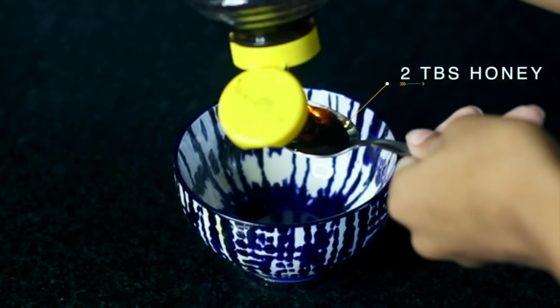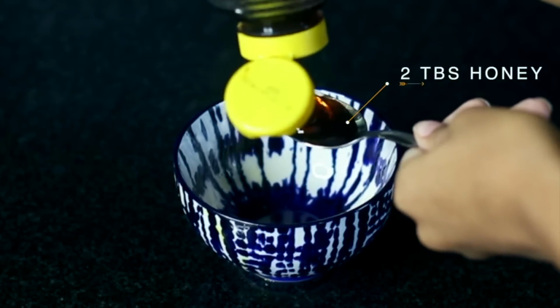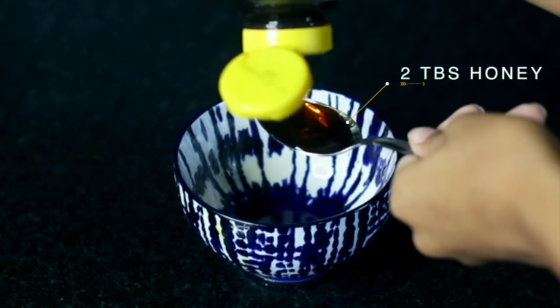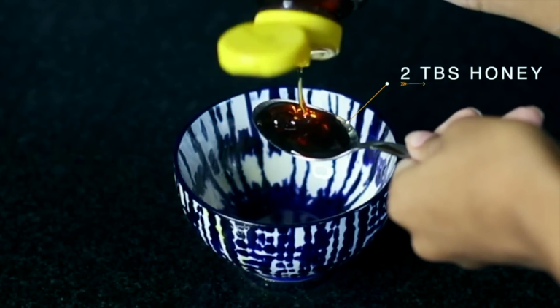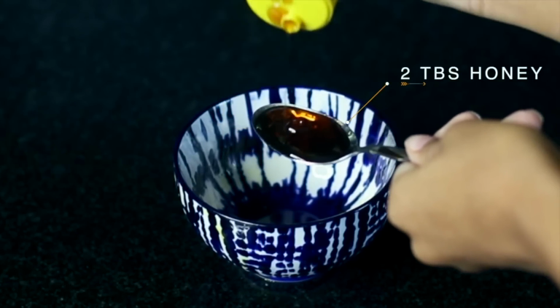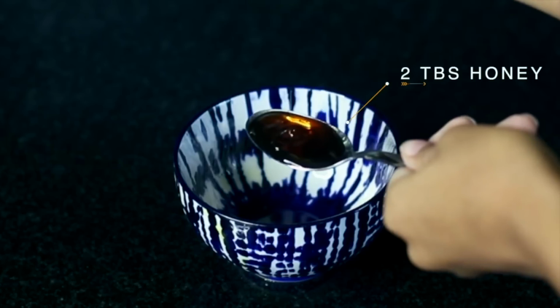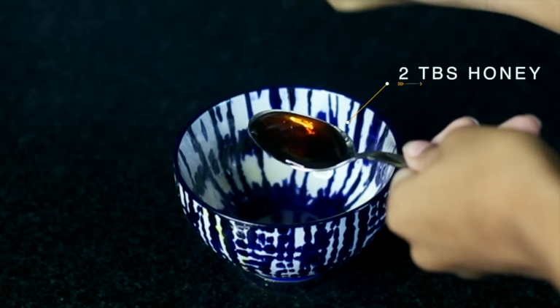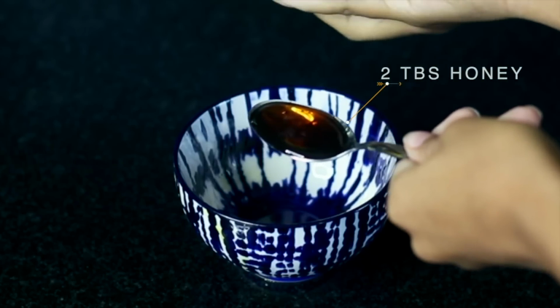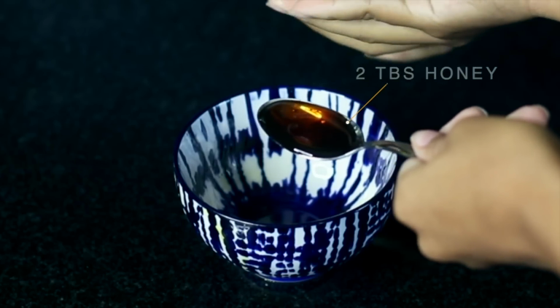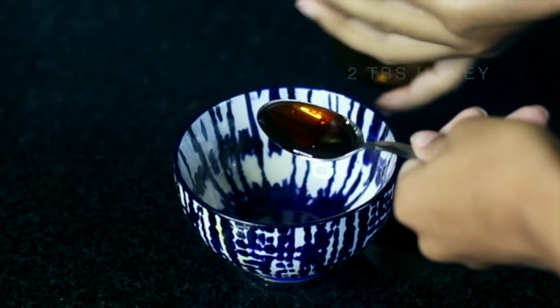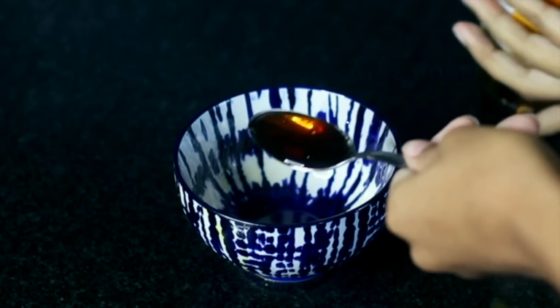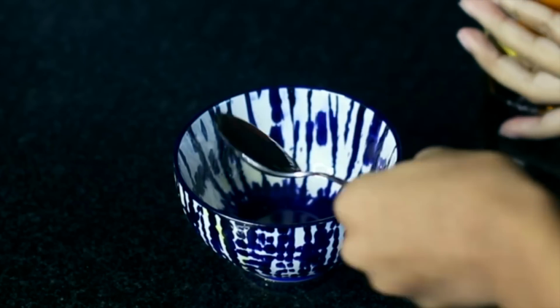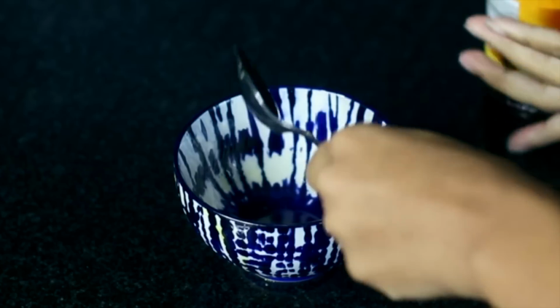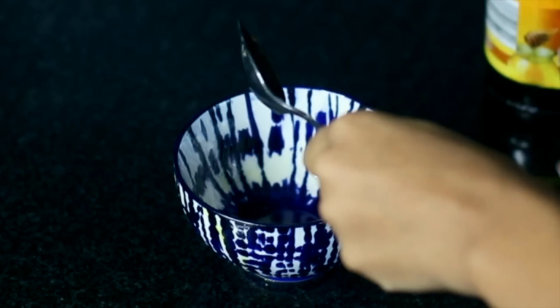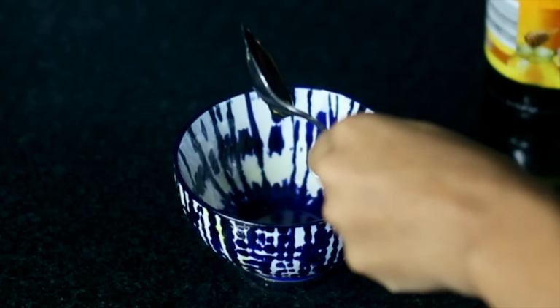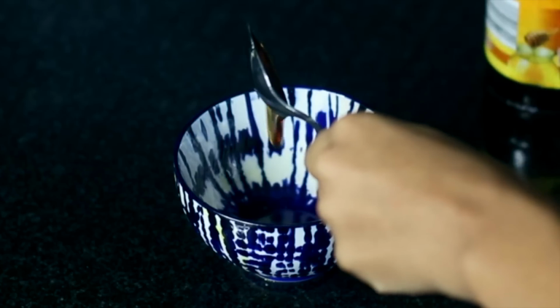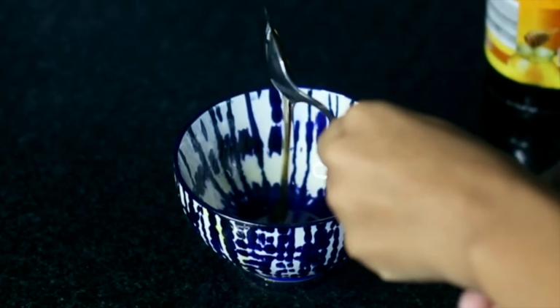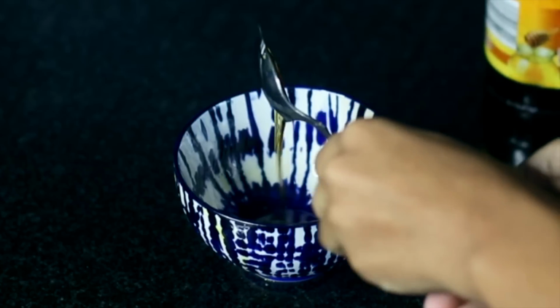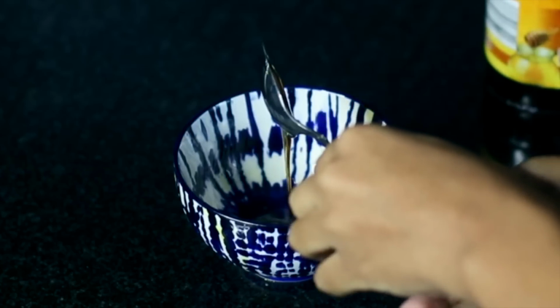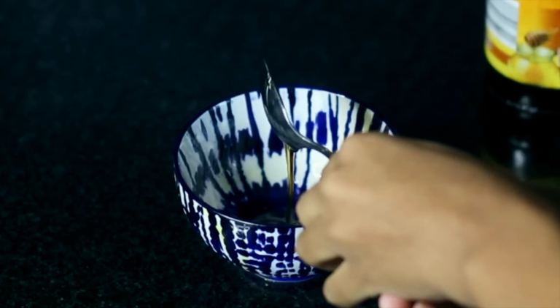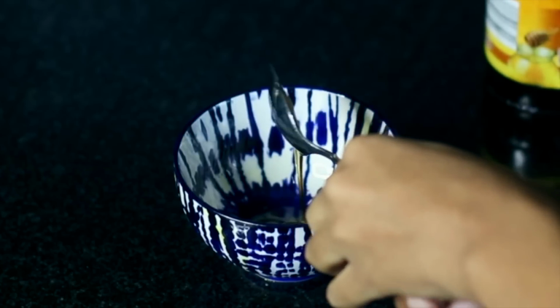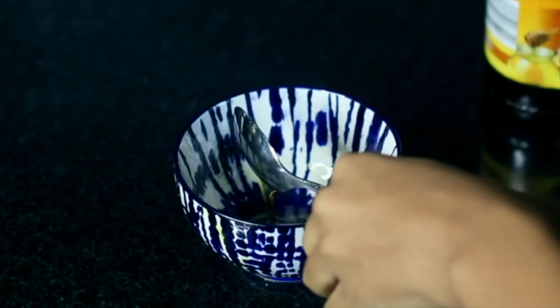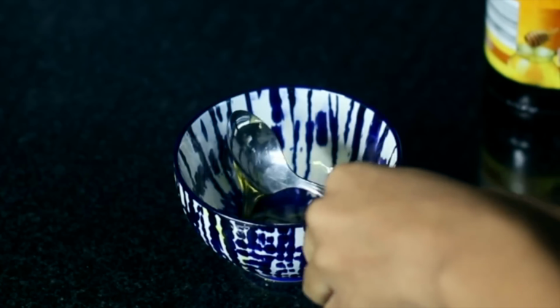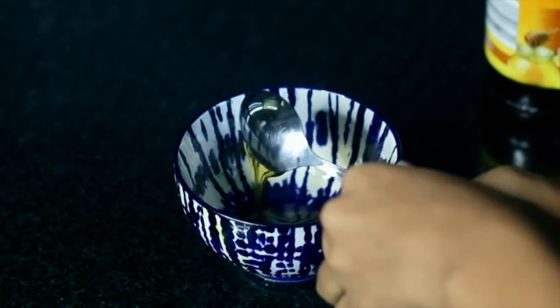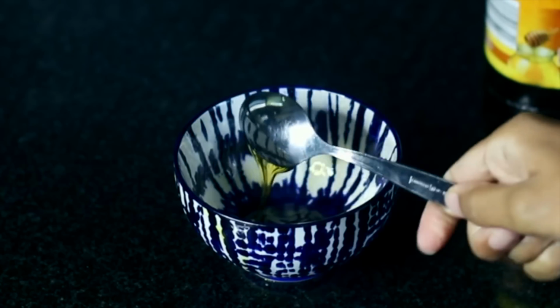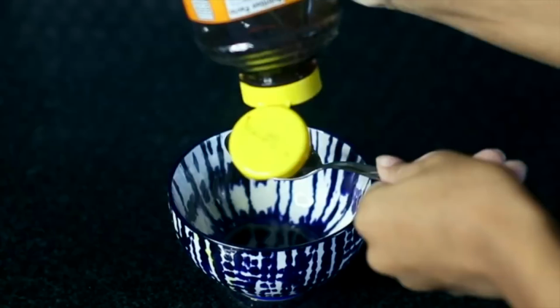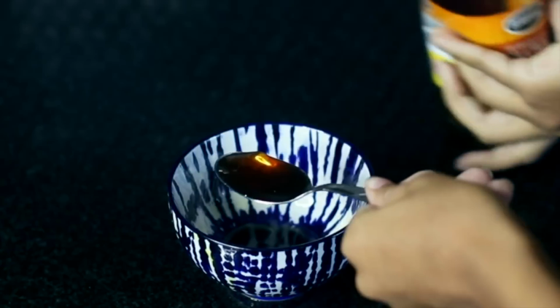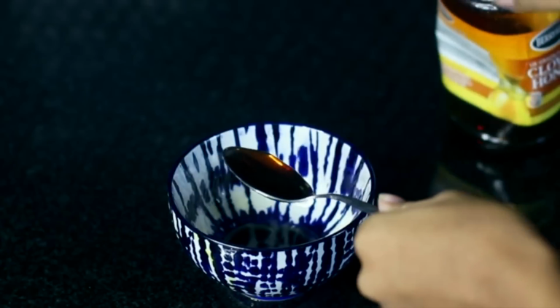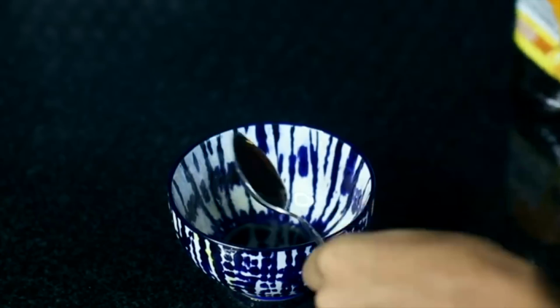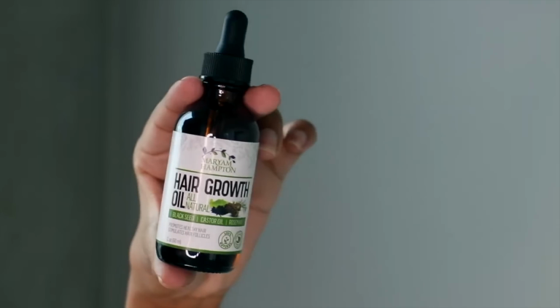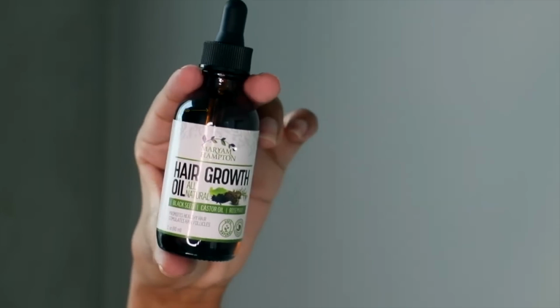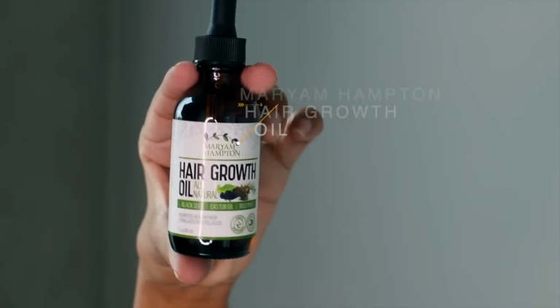The next step is to use two tablespoons of honey. Honey is an amazing moisturizer — it has humectant properties, which means it bonds with water molecules and provides moisture to dry hair strands.